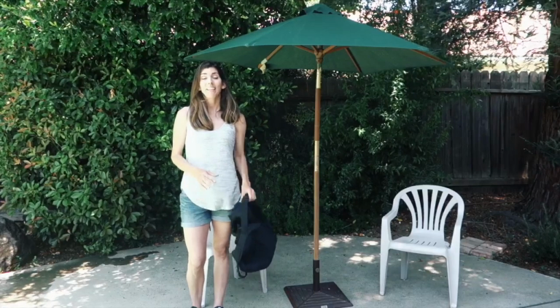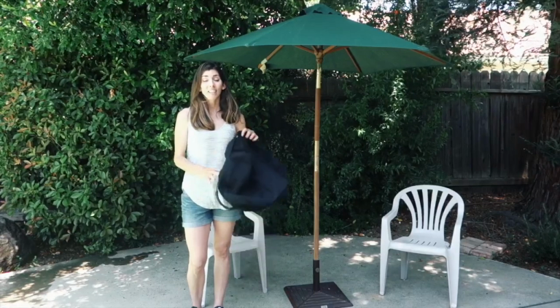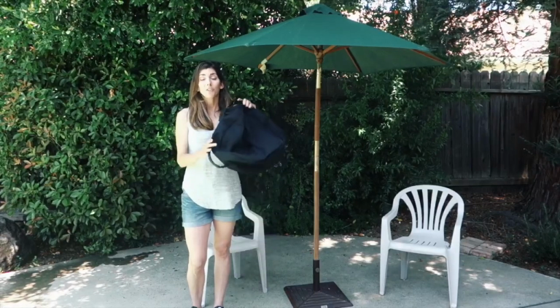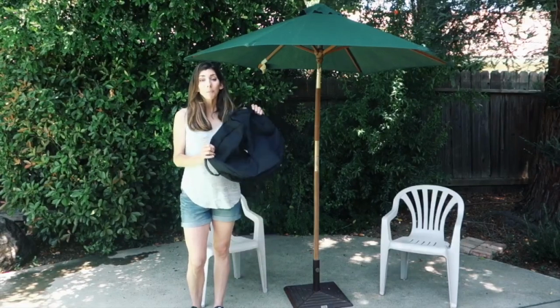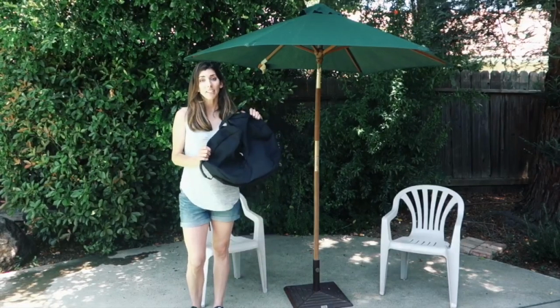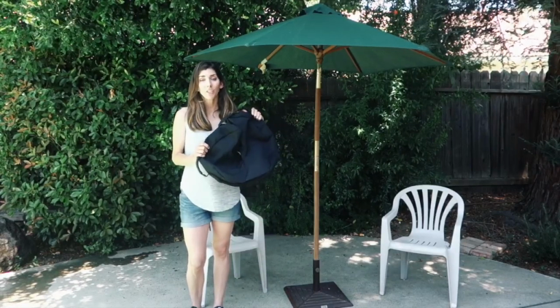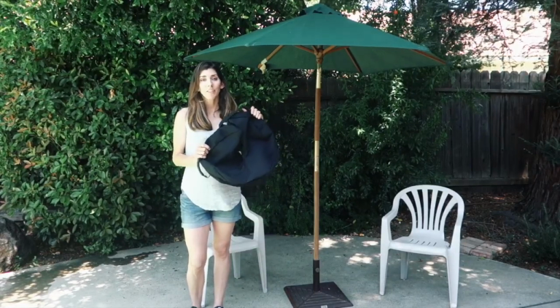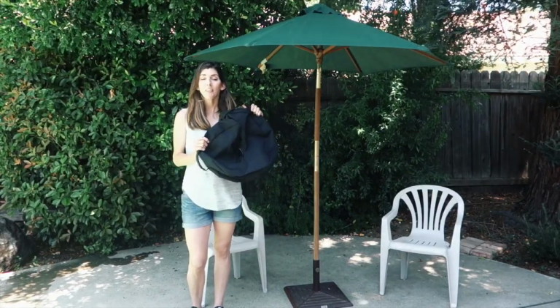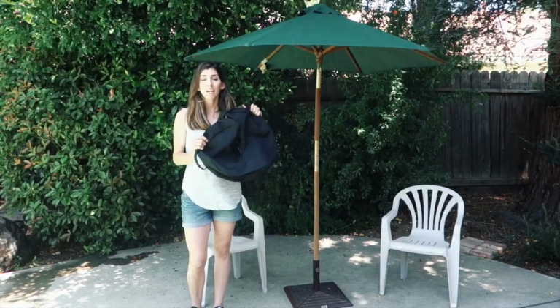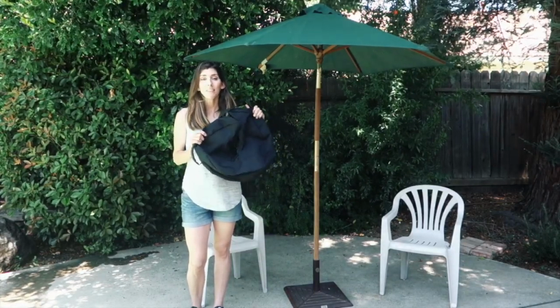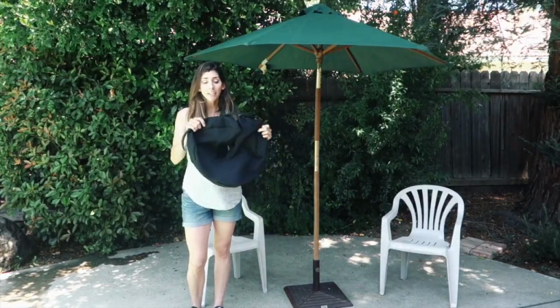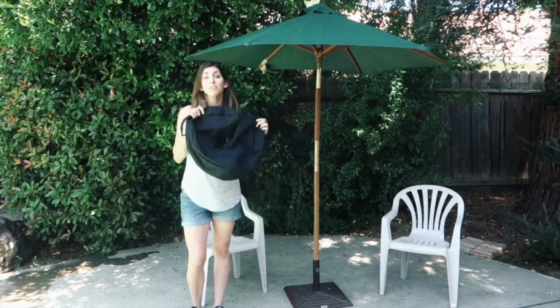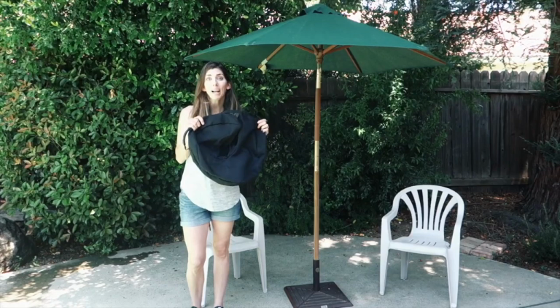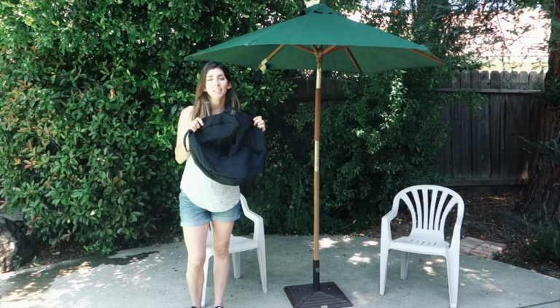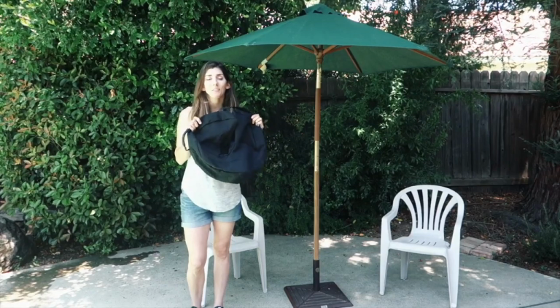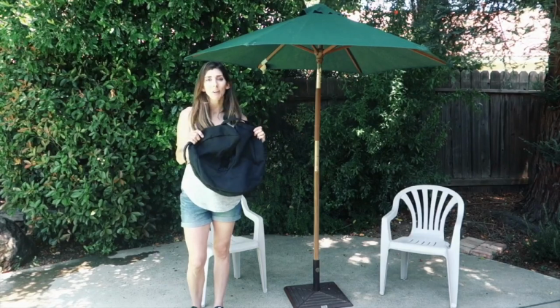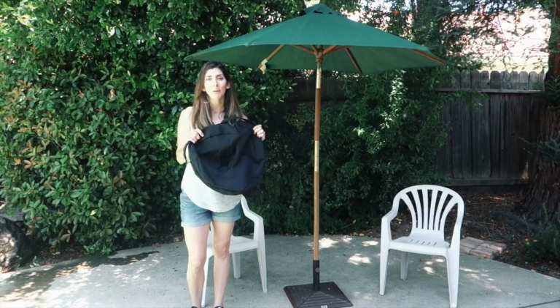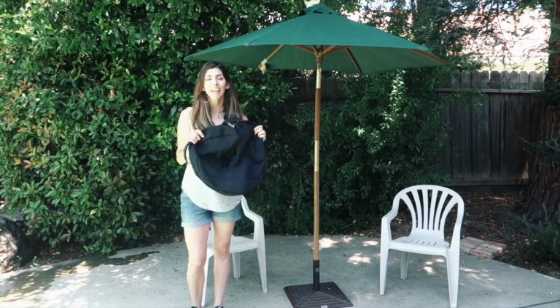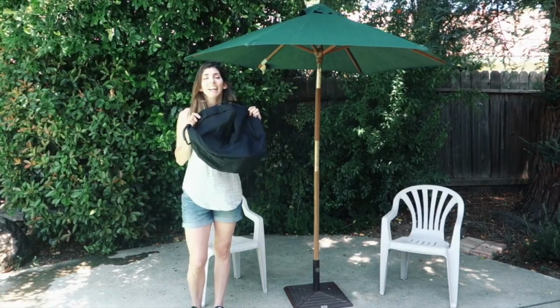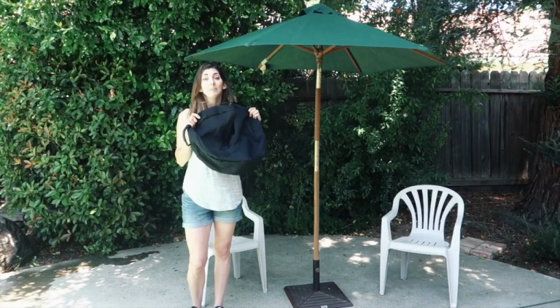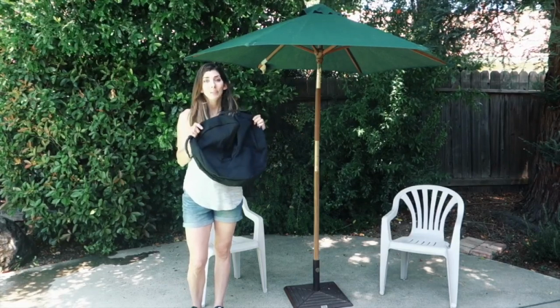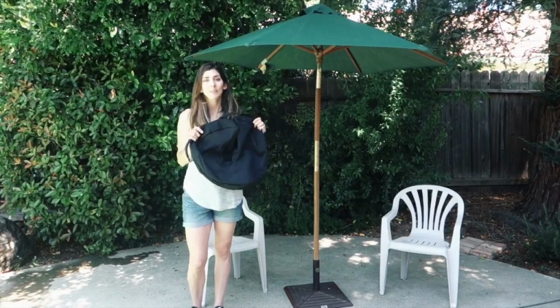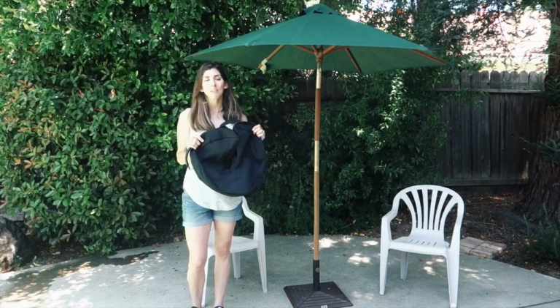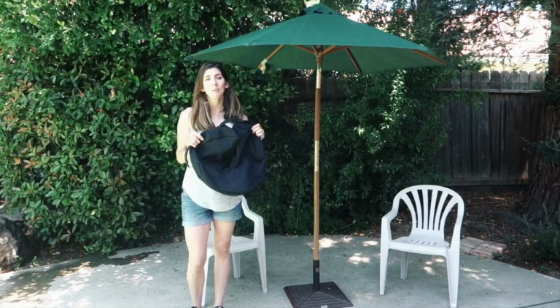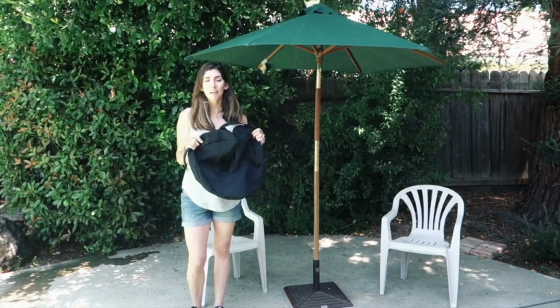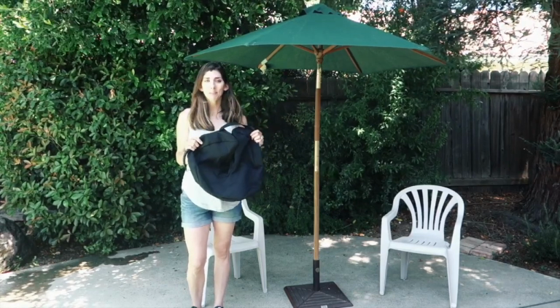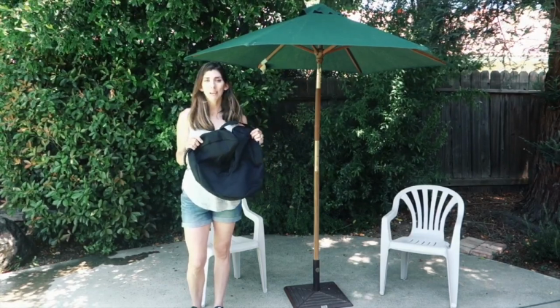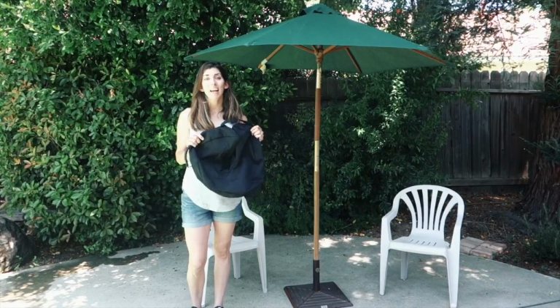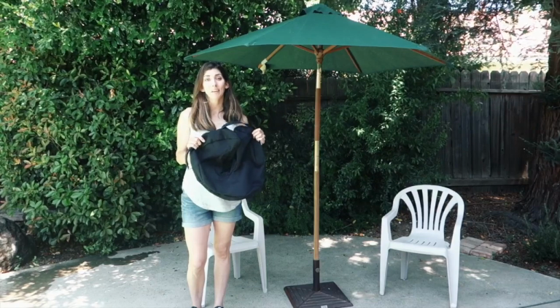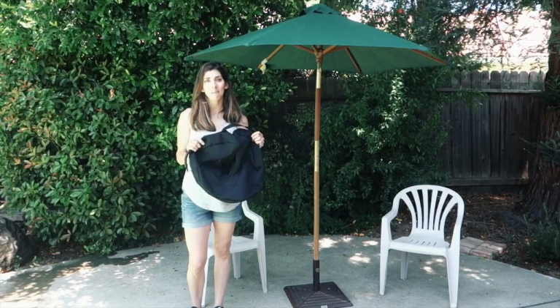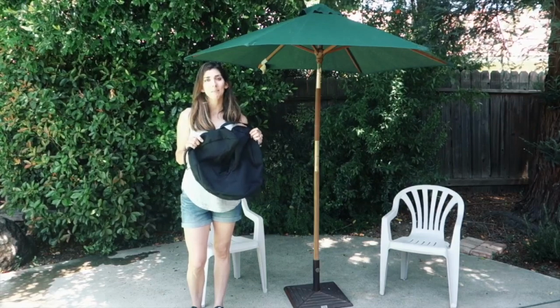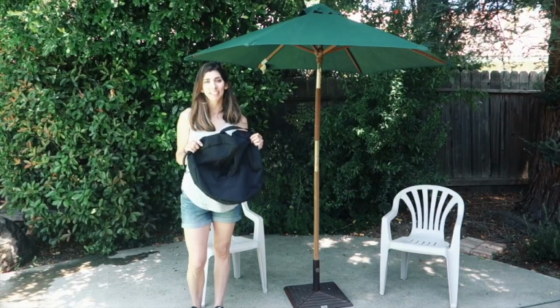These things are super easy to use and the one thing I like about this one is it's round — it's the first one on the market and it is really cool. Let me show you how it comes to you in the mail and how to hook it up. It's really easy.